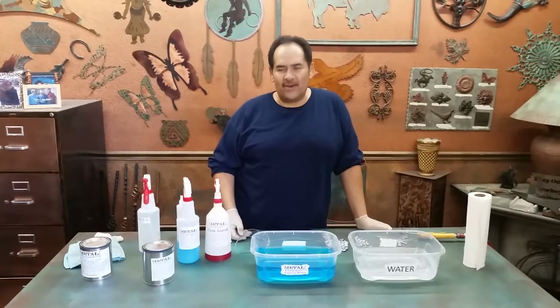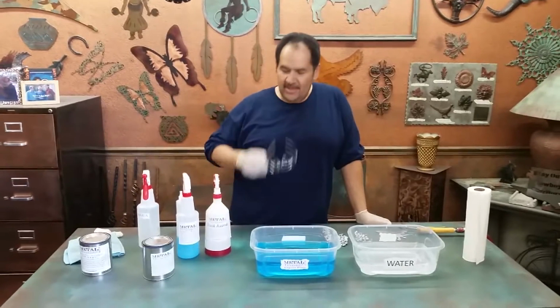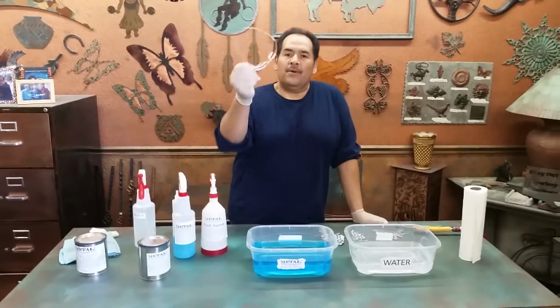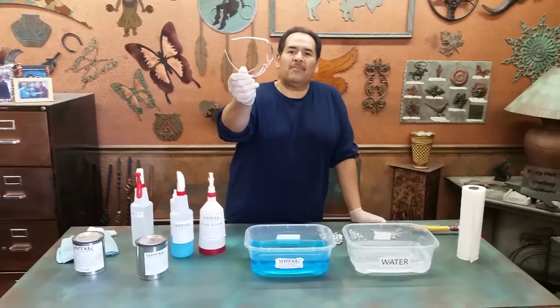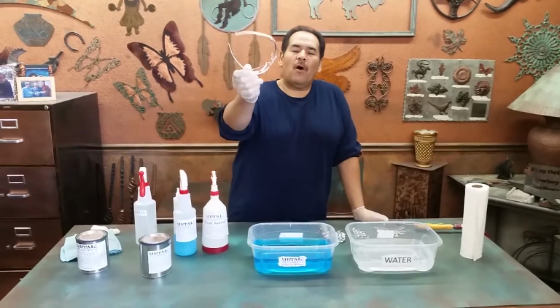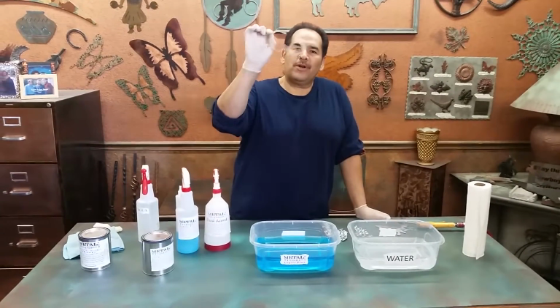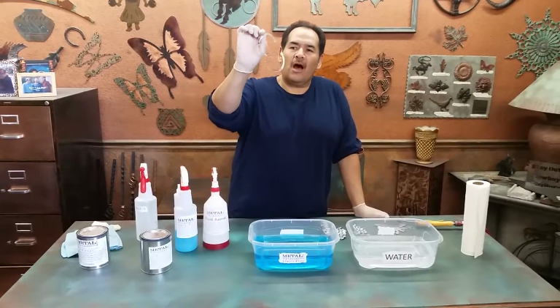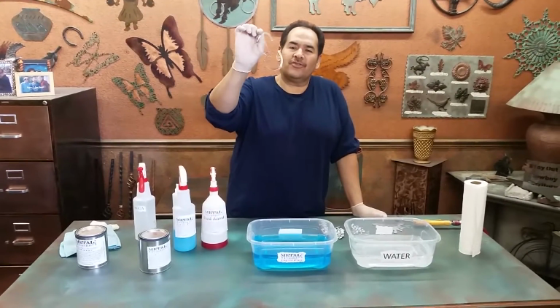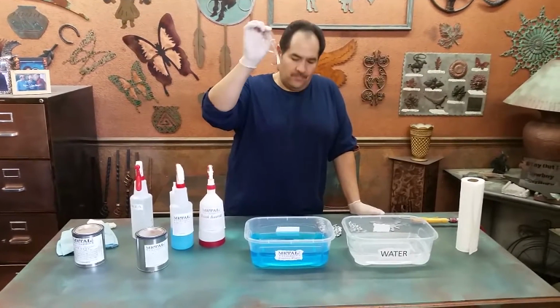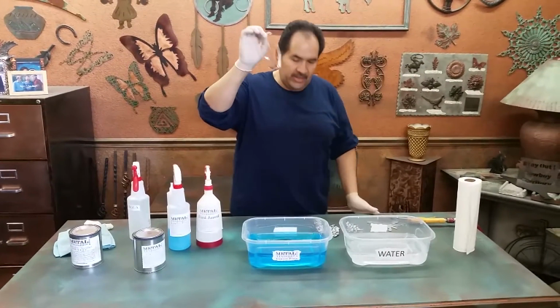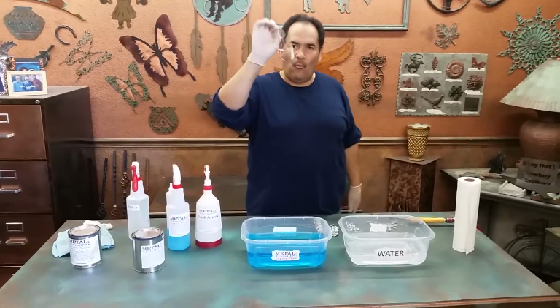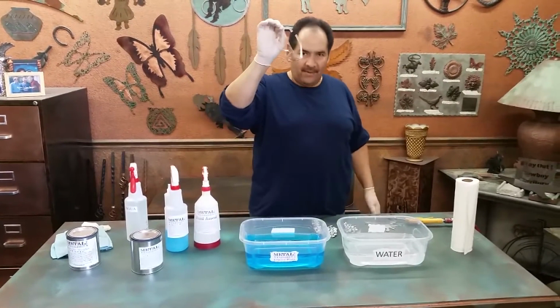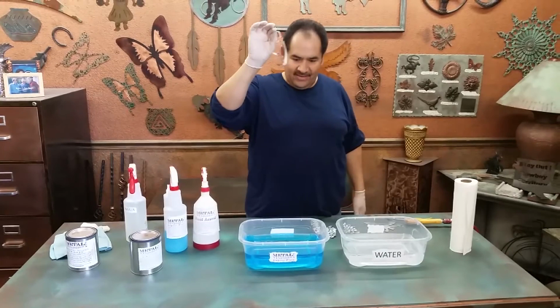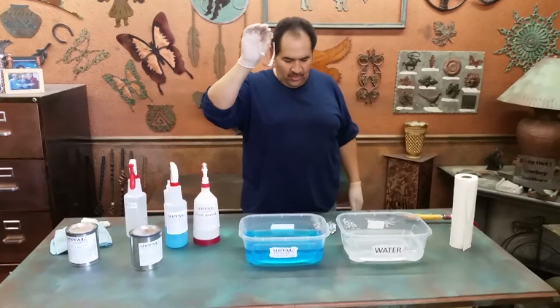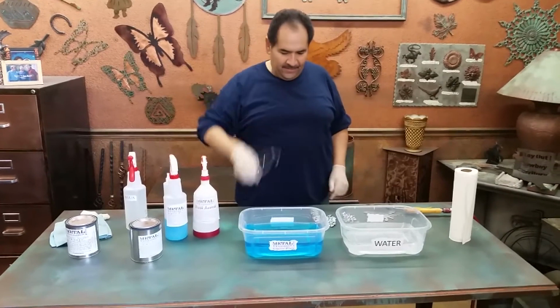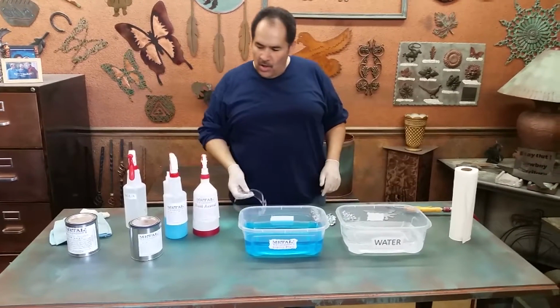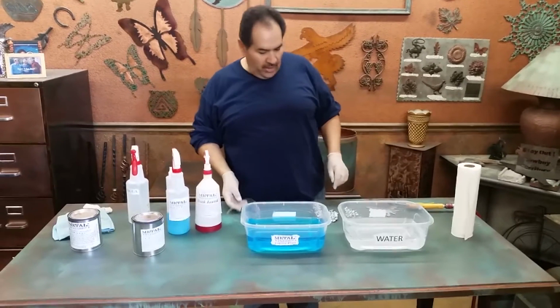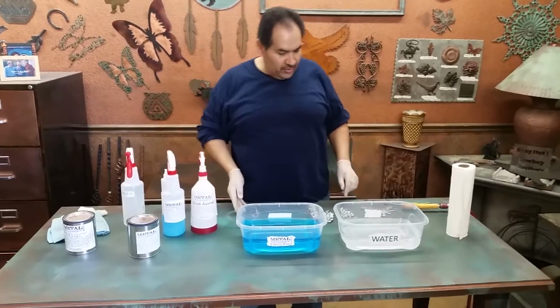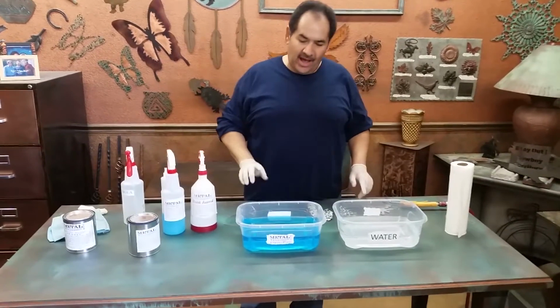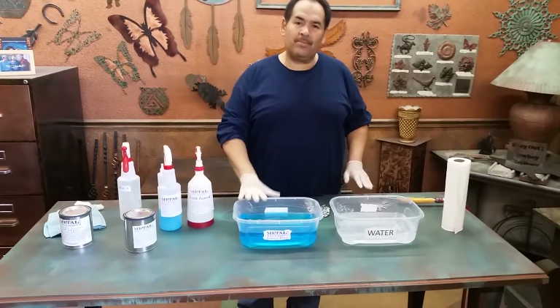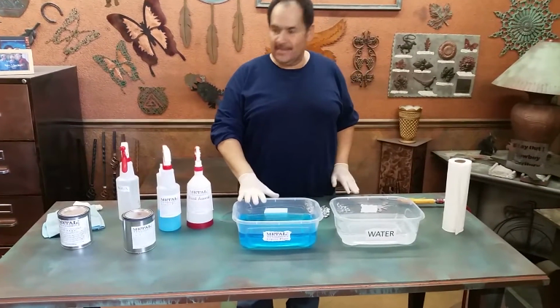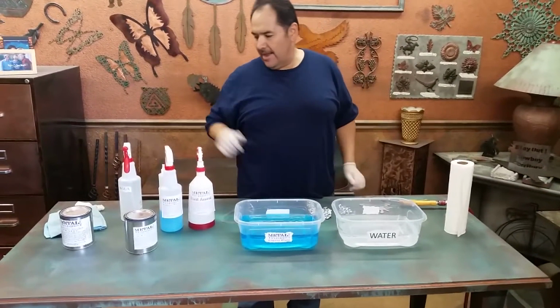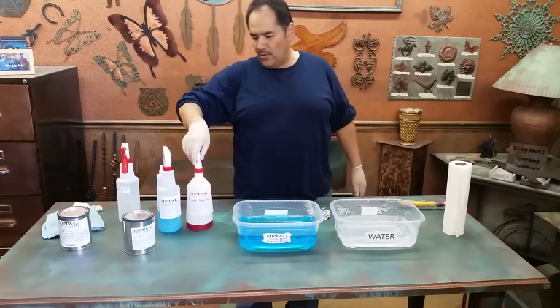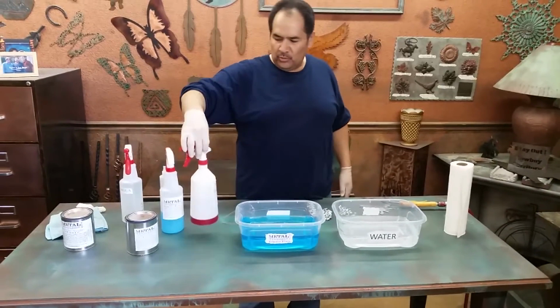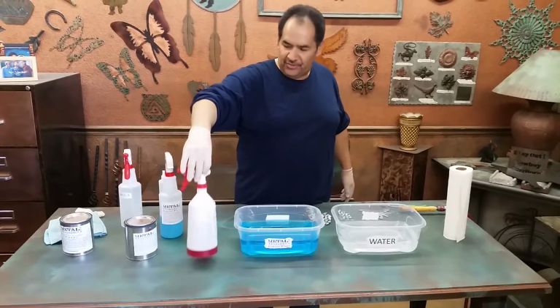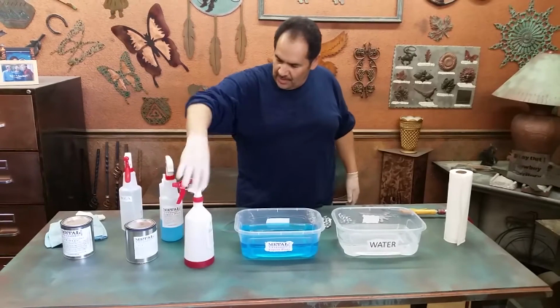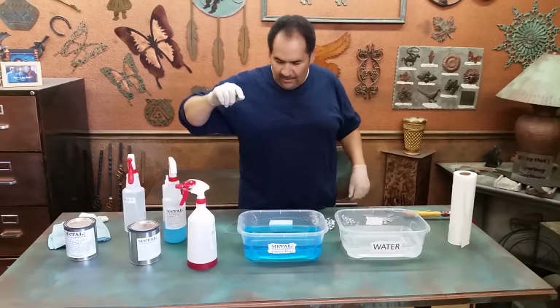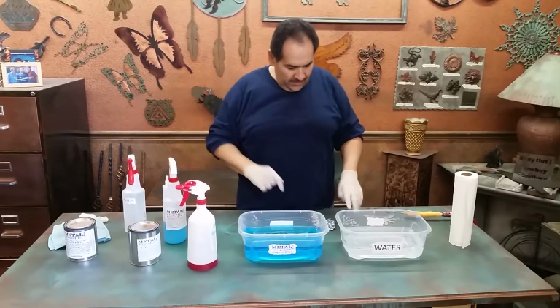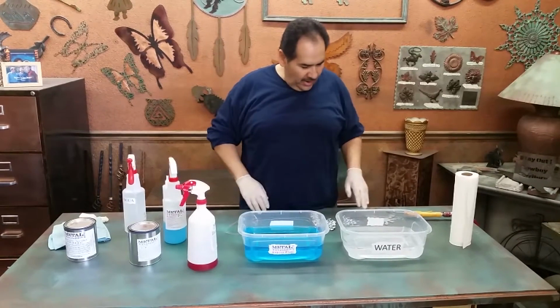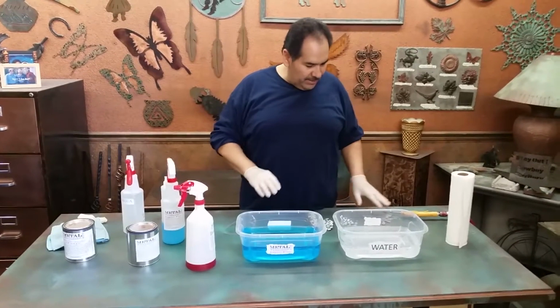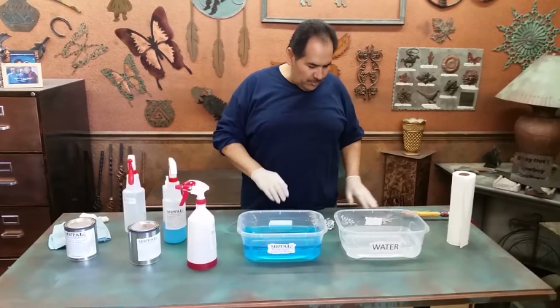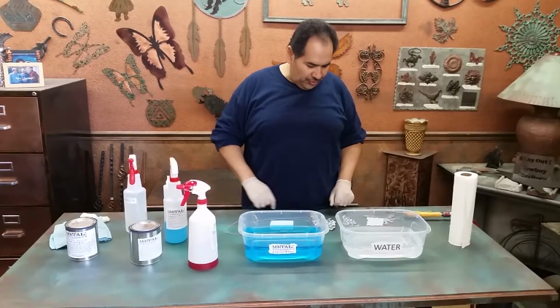Hello again. Remember to always wear your goggles — we only have one pair of eyes, as I always say. Today we're going to do the copper plate and the rainbow torch.